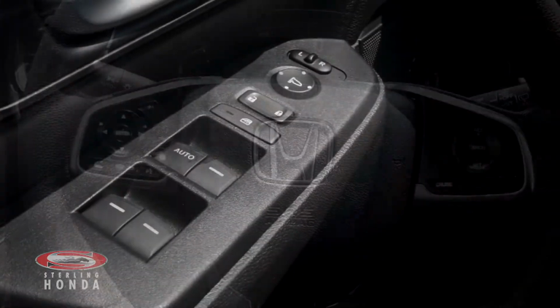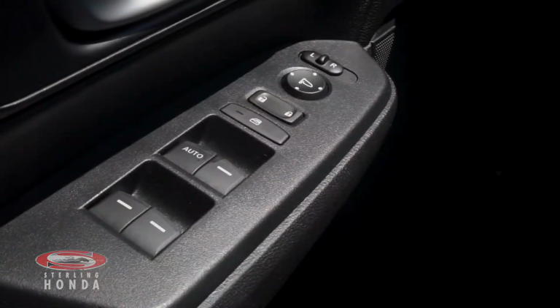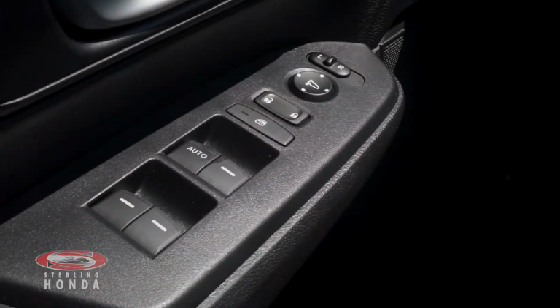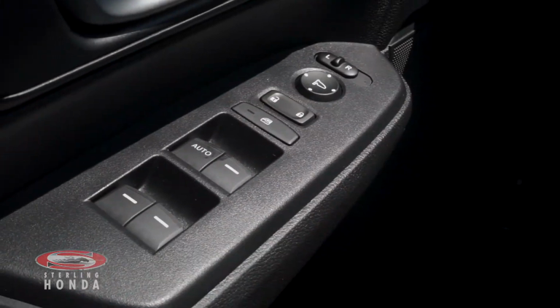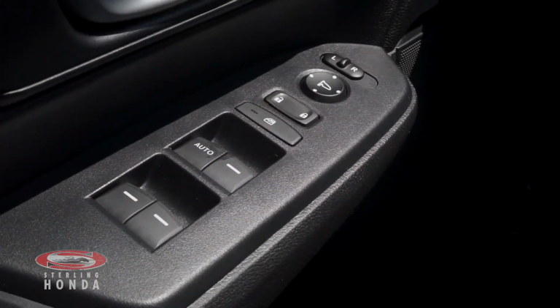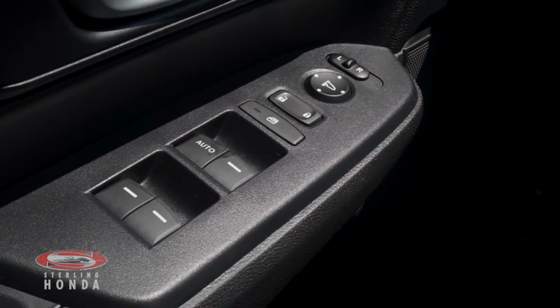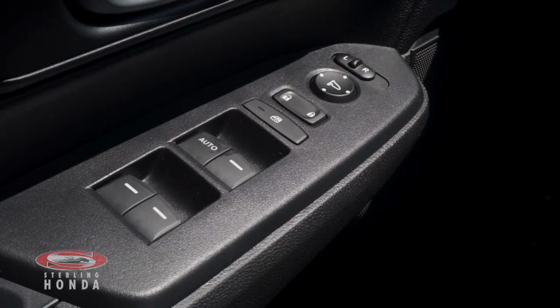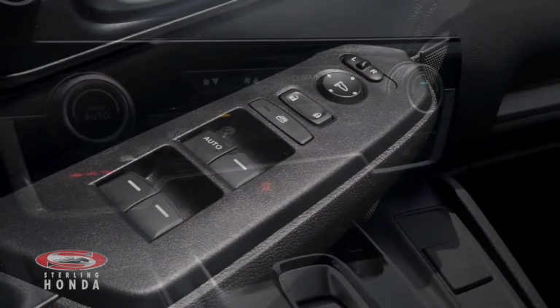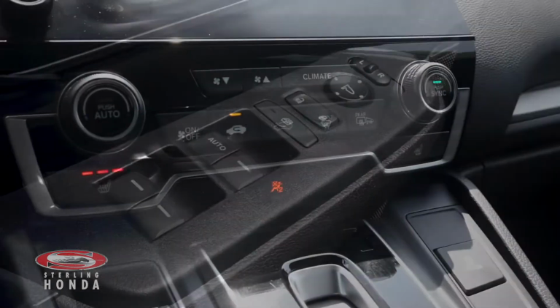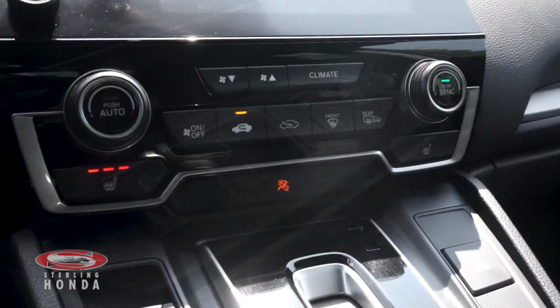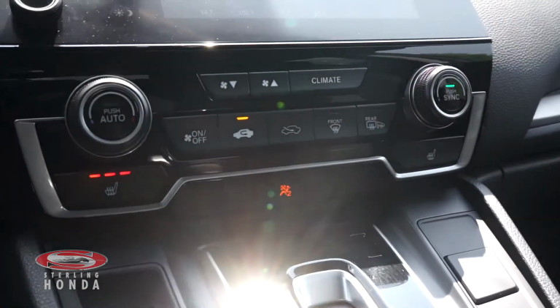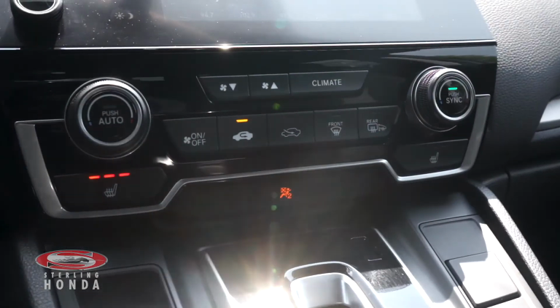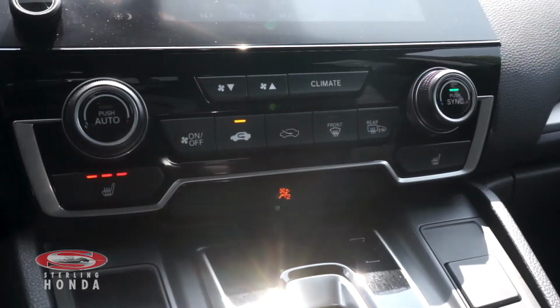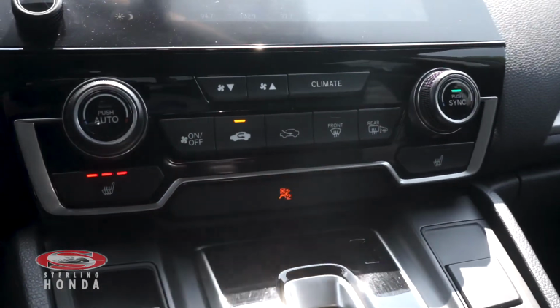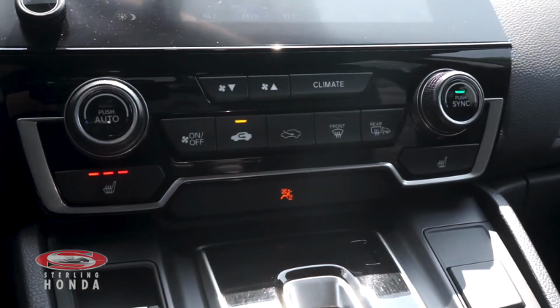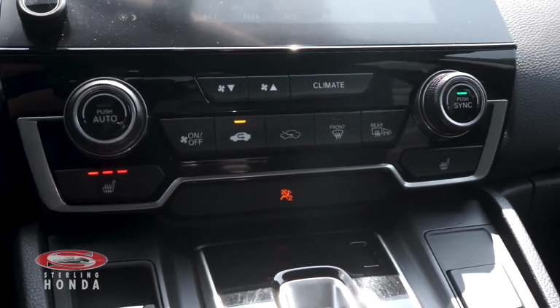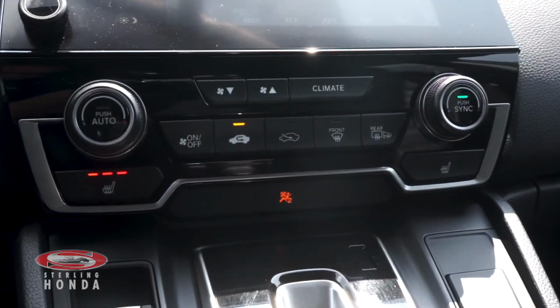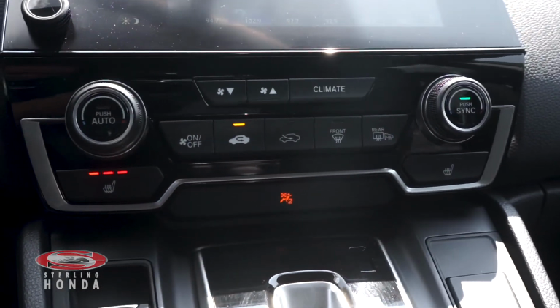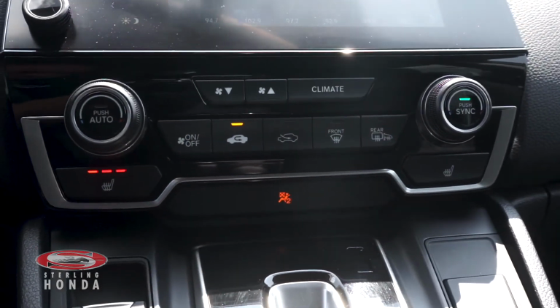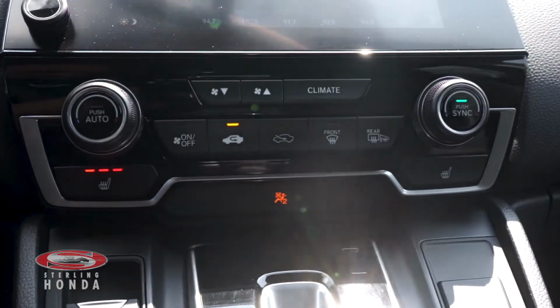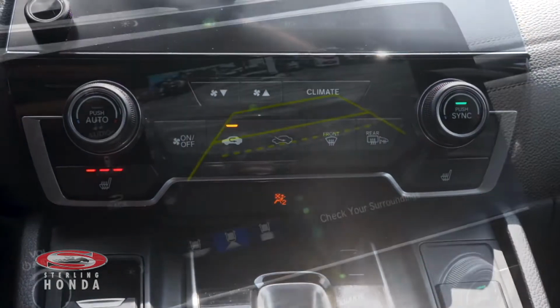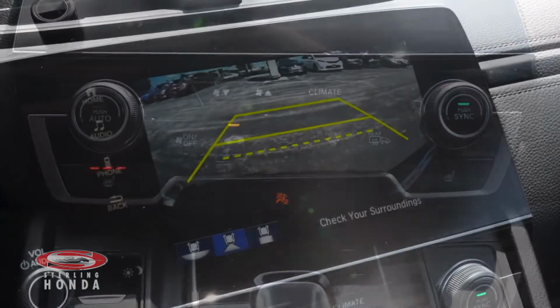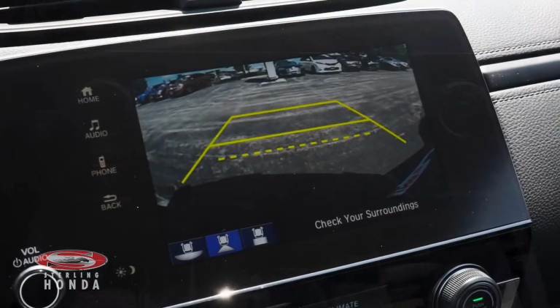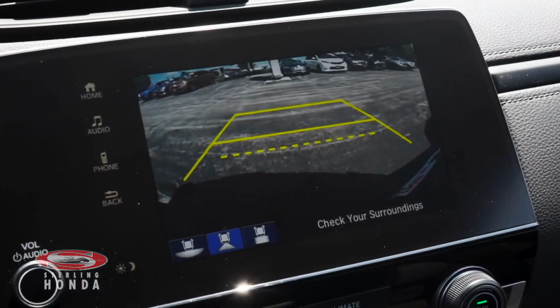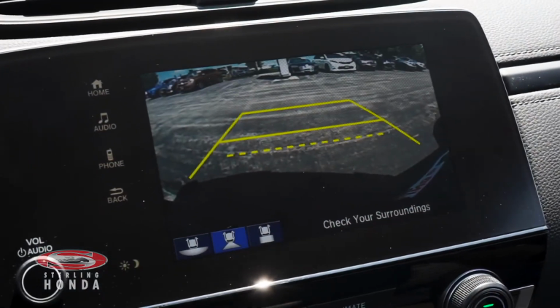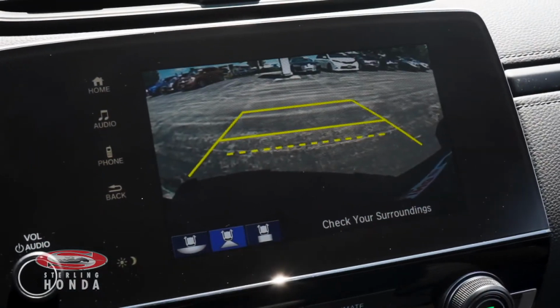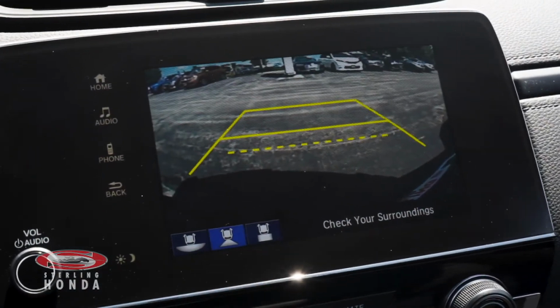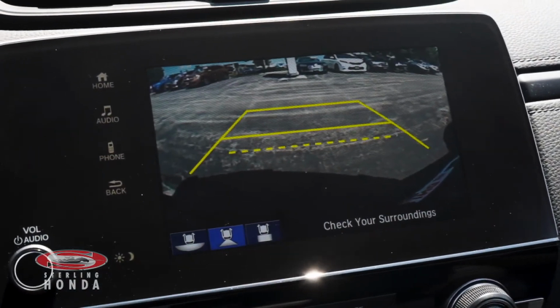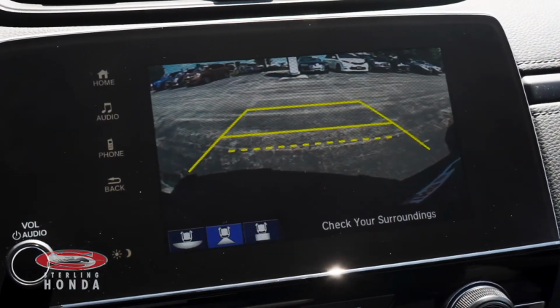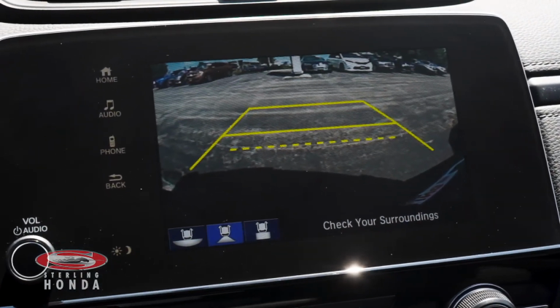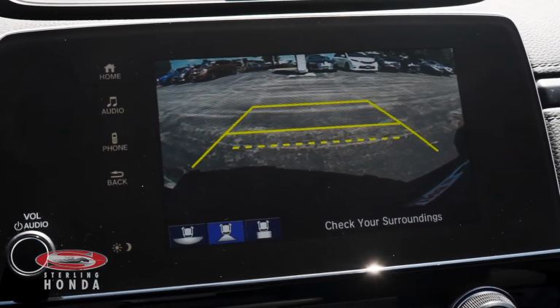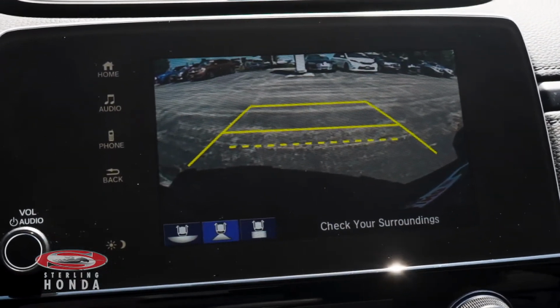Power windows, locks, and mirrors. Dual zone climate control with temperature-adjustable heated front seats. A multi-angle reverse camera with assistive guidelines when thrown in reverse.